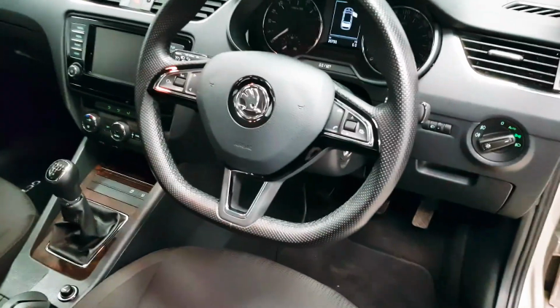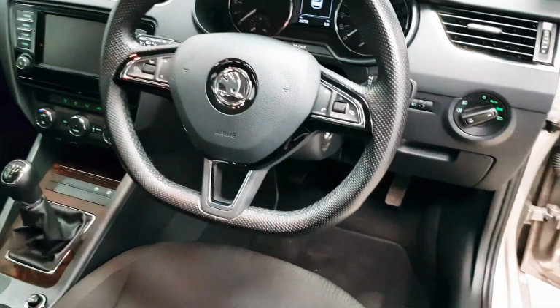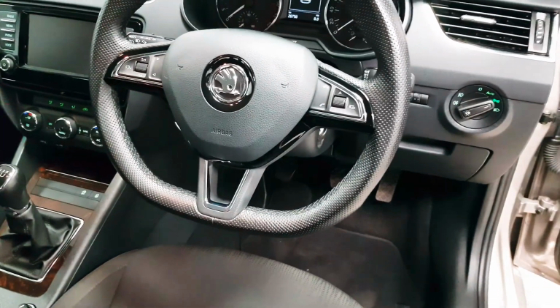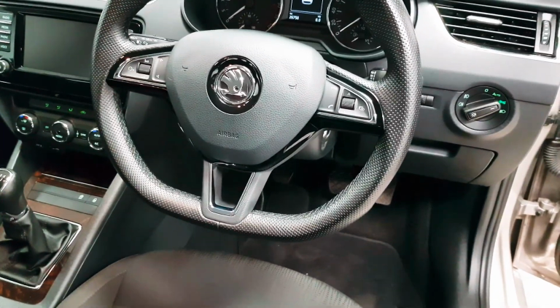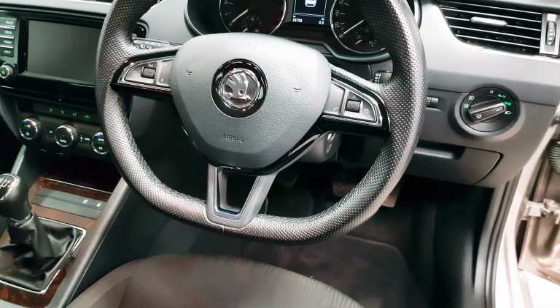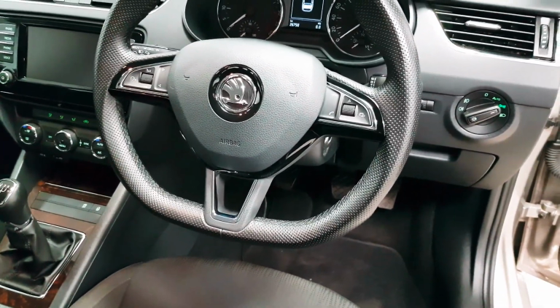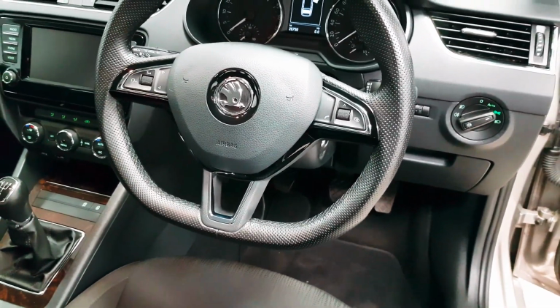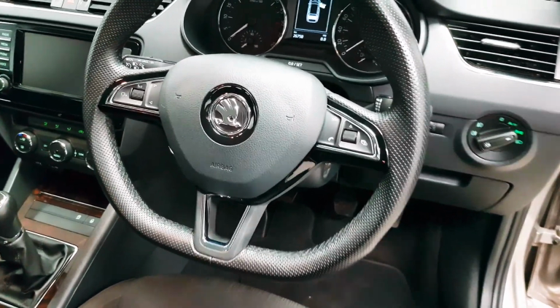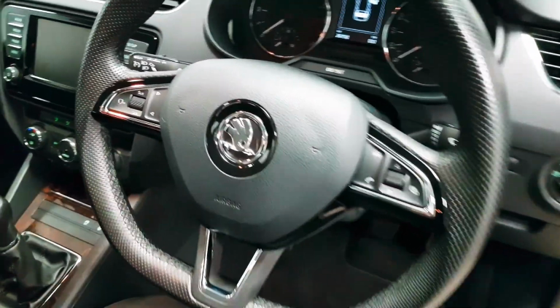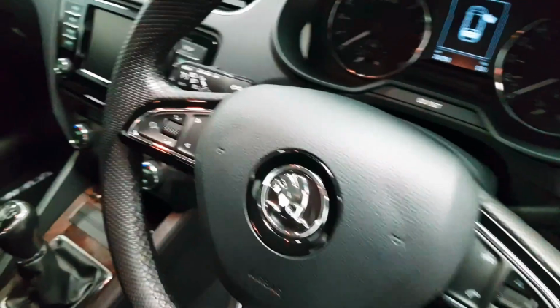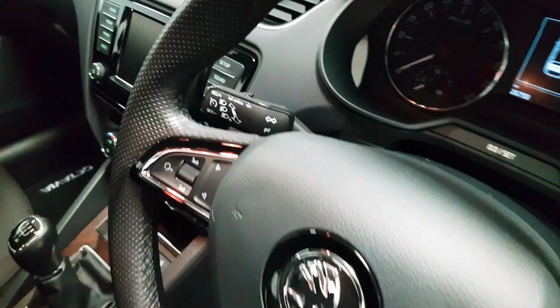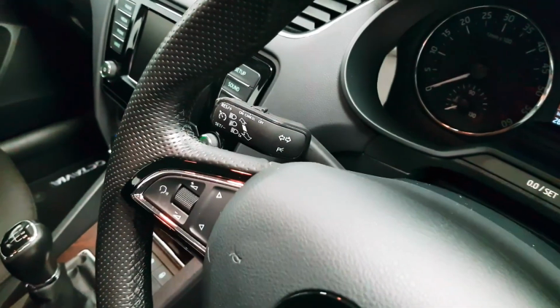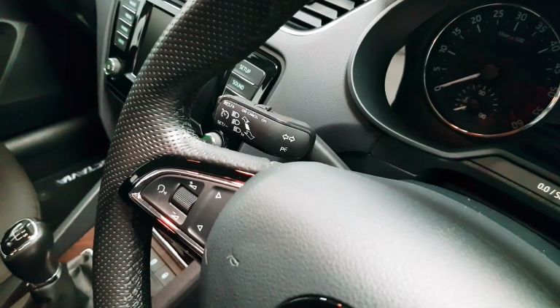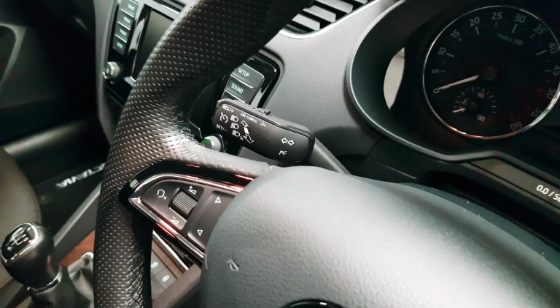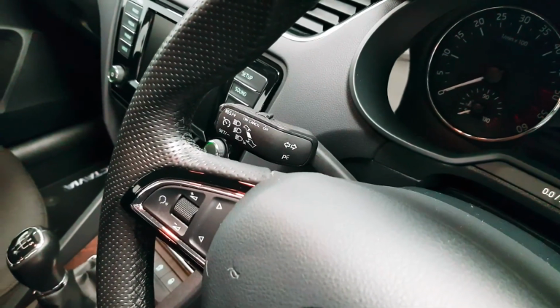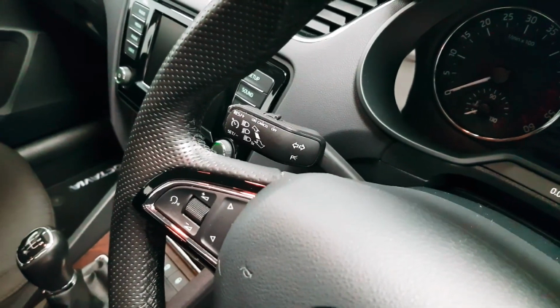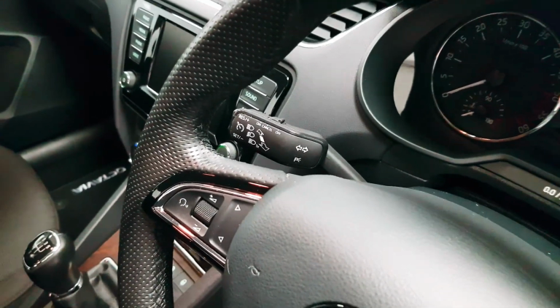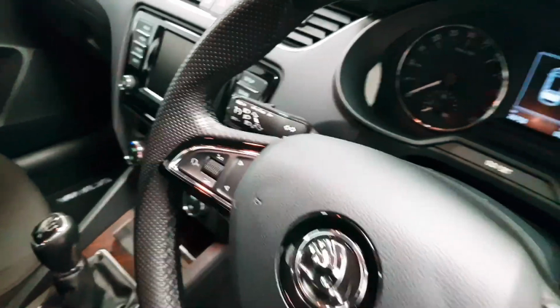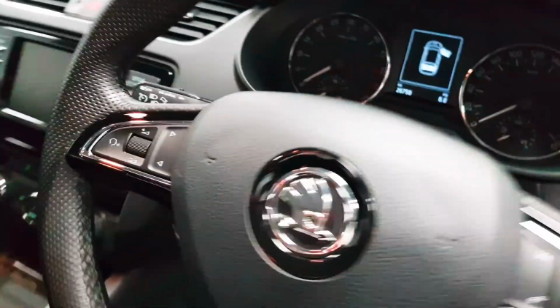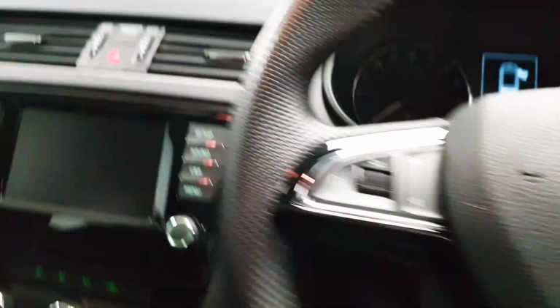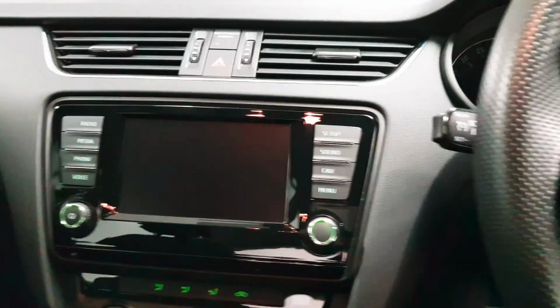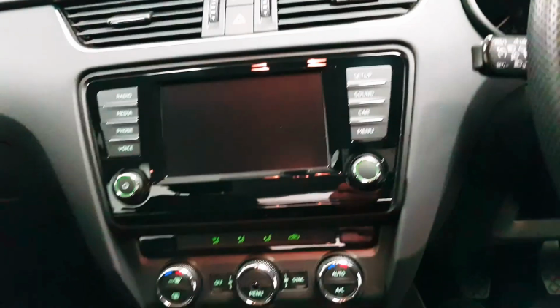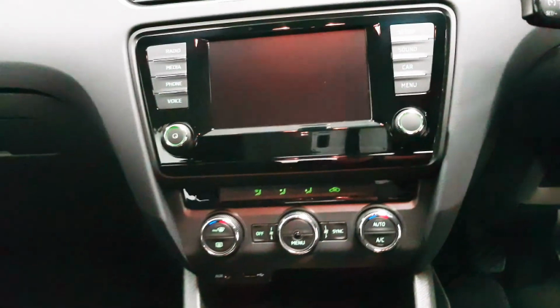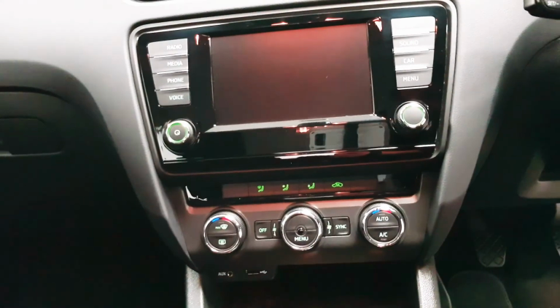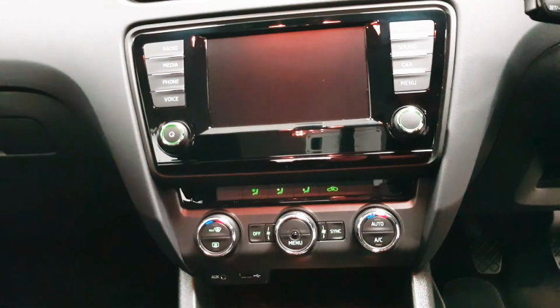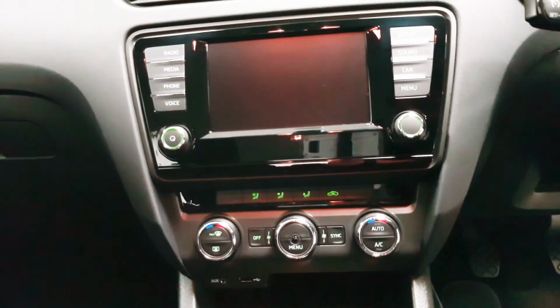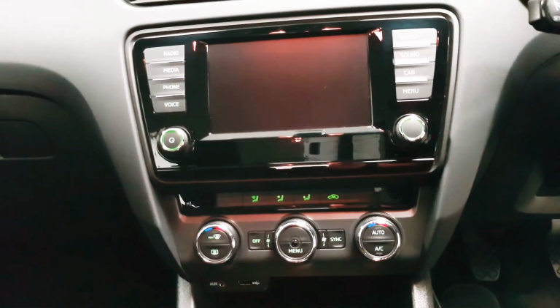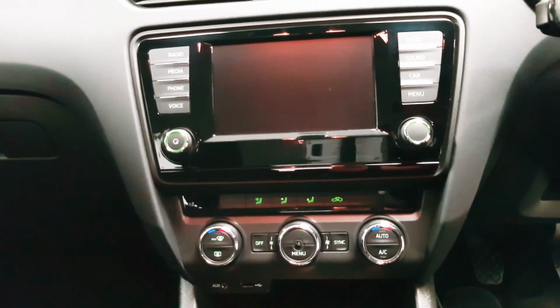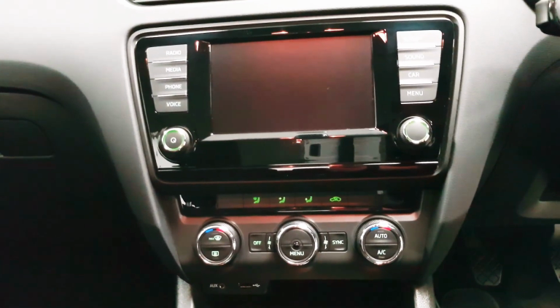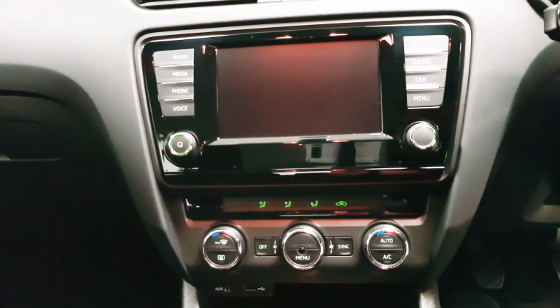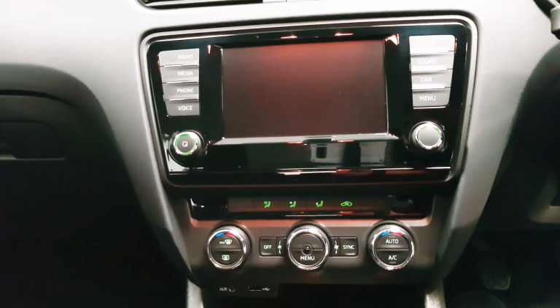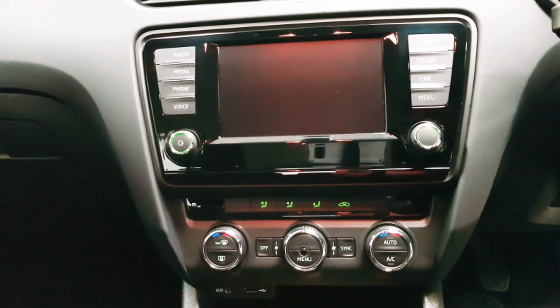From the steering wheel you can control your radio stations and answer and reject phone calls. Your cruise control is tucked away in a stalk behind. This screen here is where your radio will live, your reversing camera, your parking sensors, and also your Bluetooth.